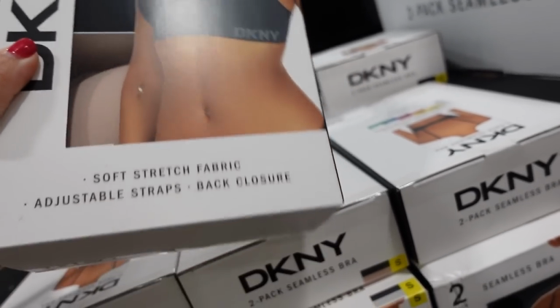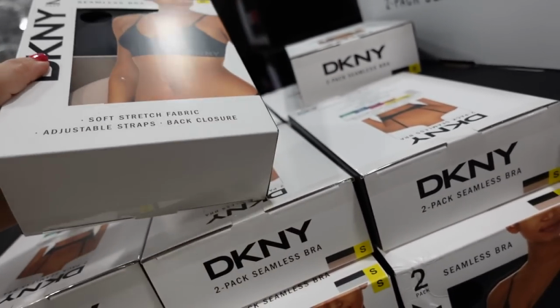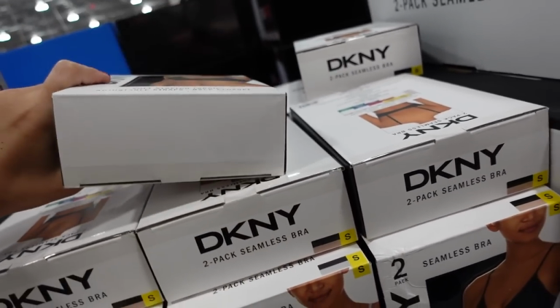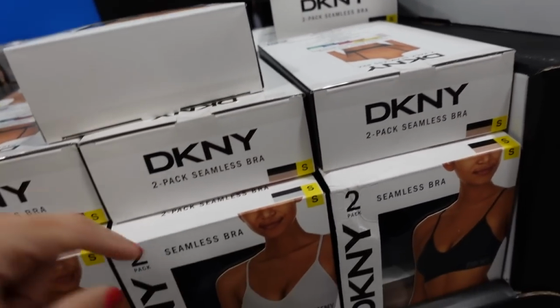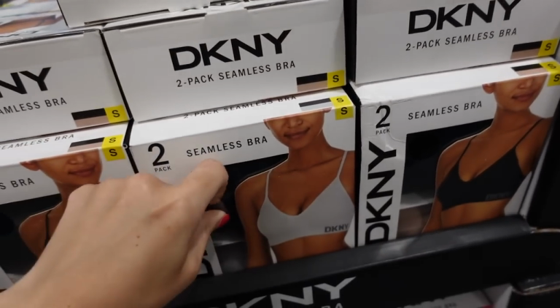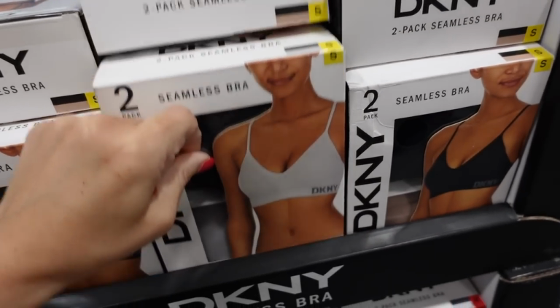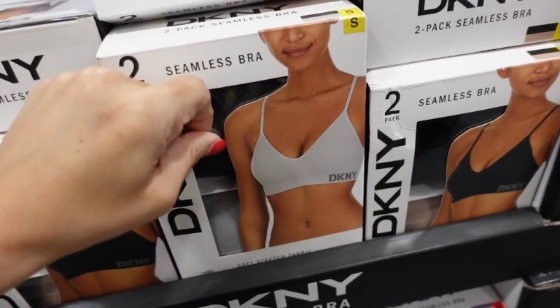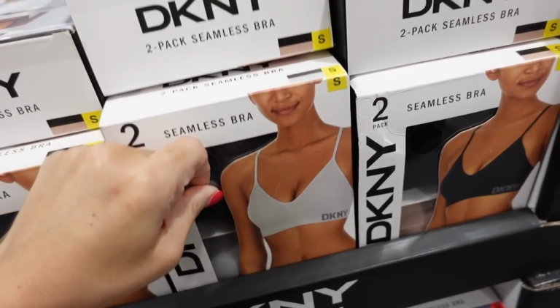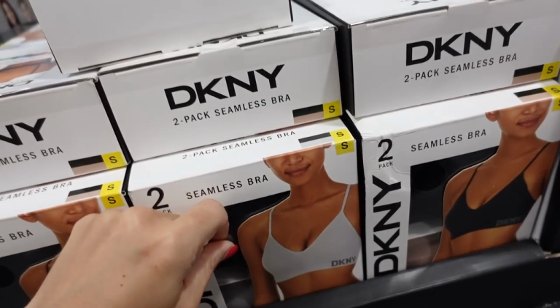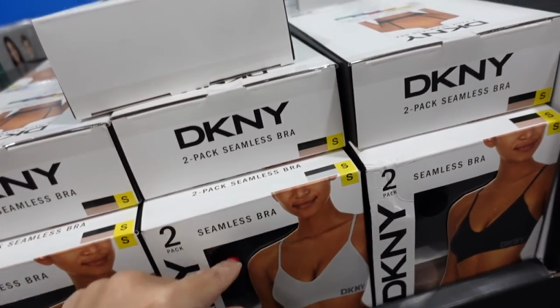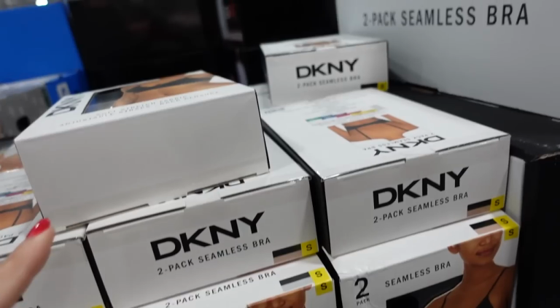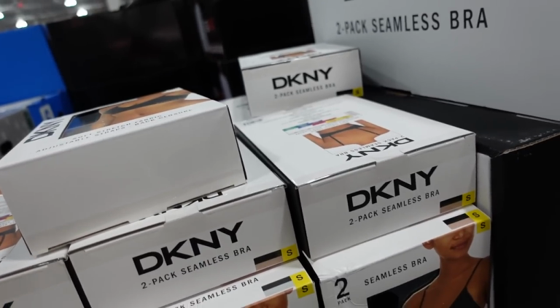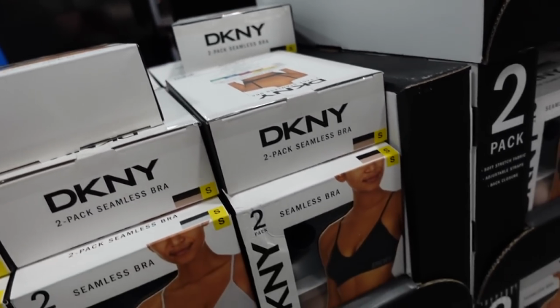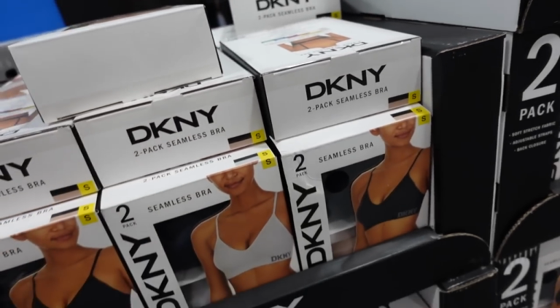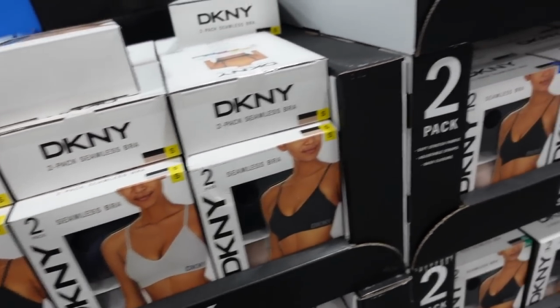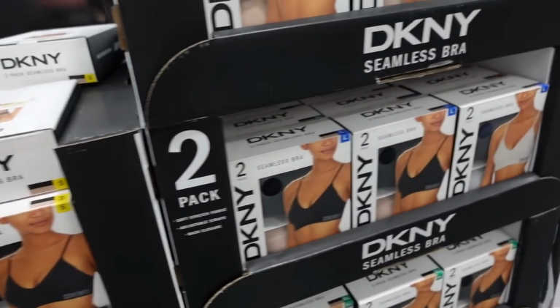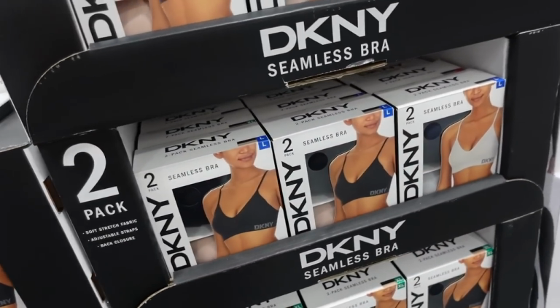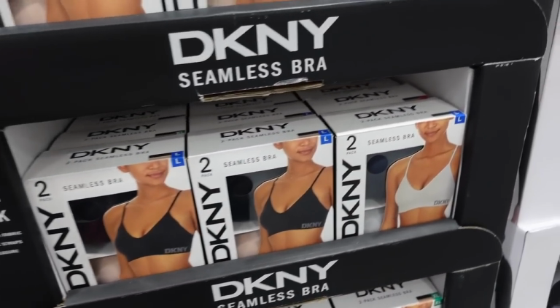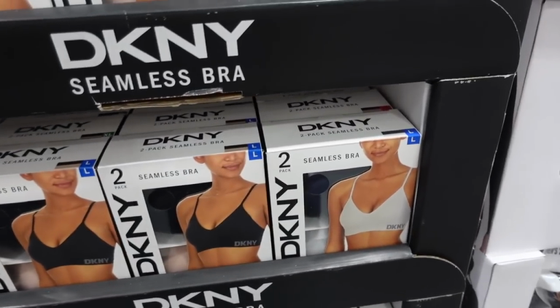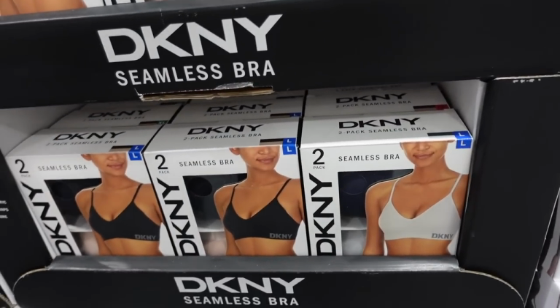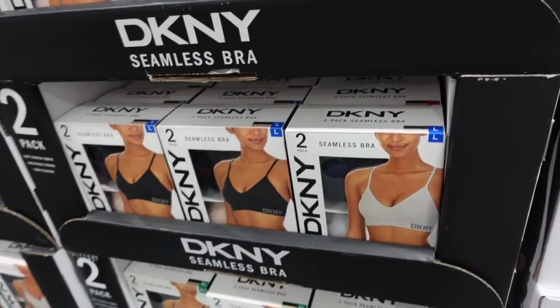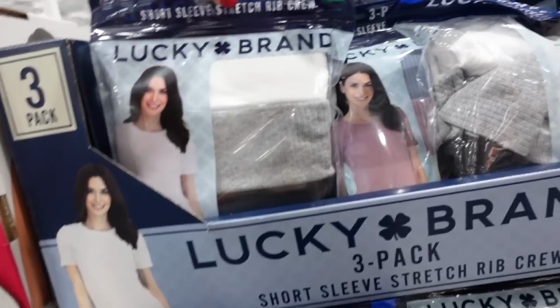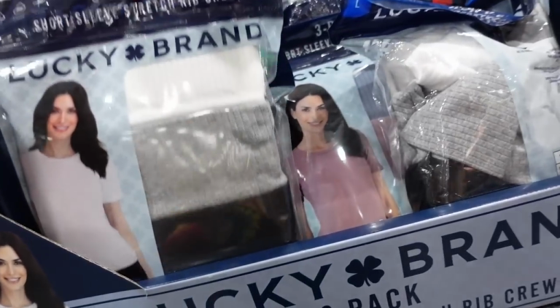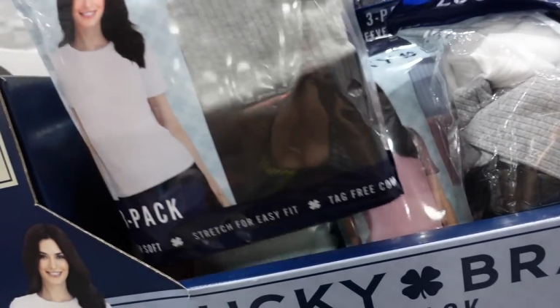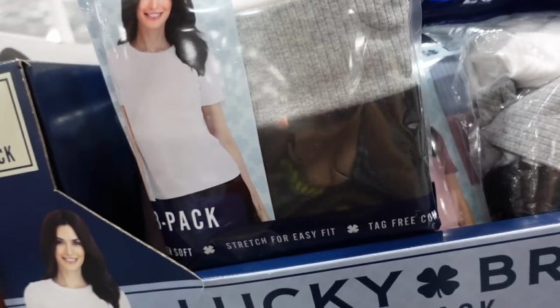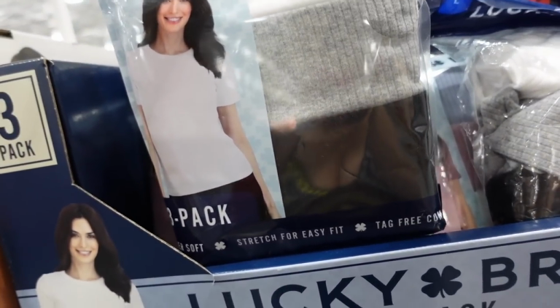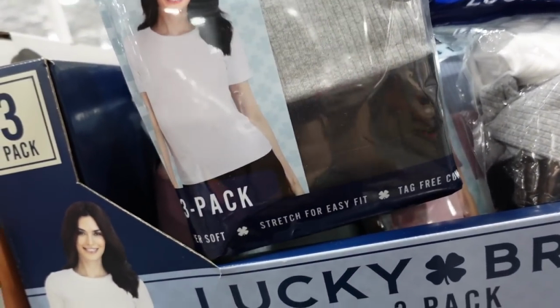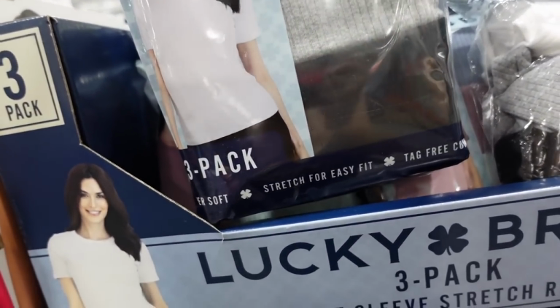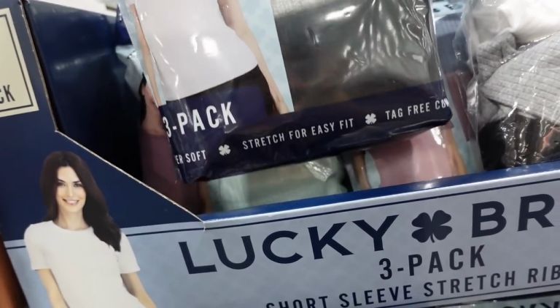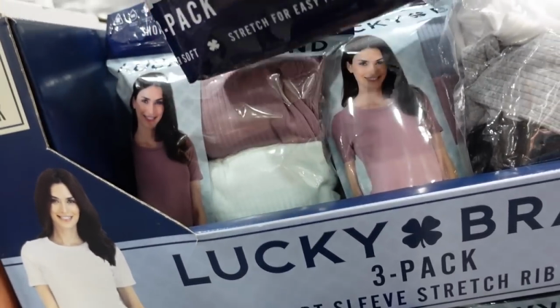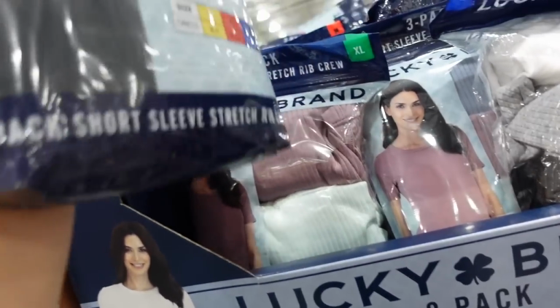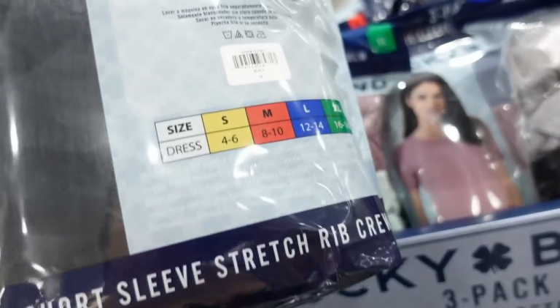New DKNY seamless bras — thin adjustable strap with a seamless band. Comes in black and beige, also black and gray. Two for $14.99.